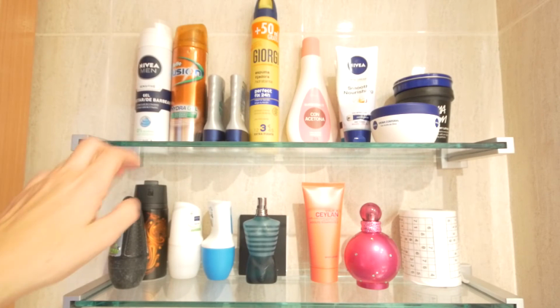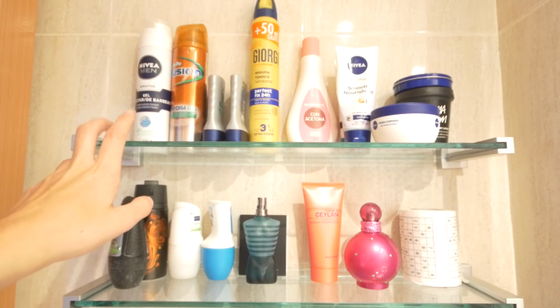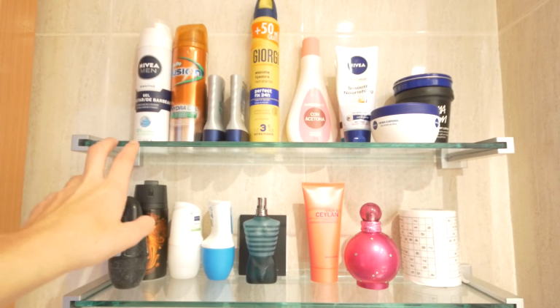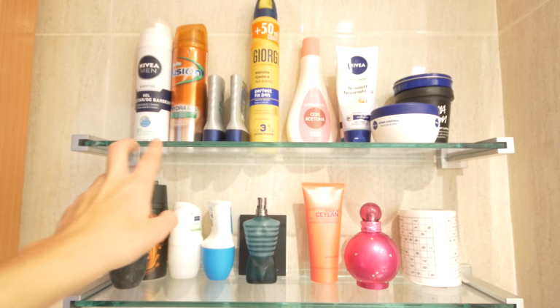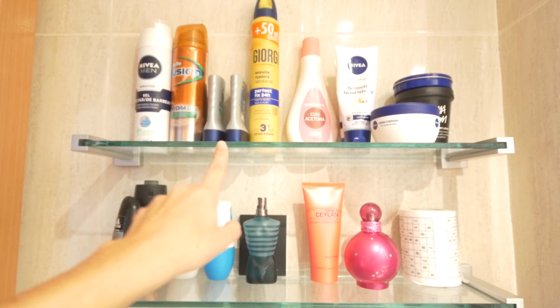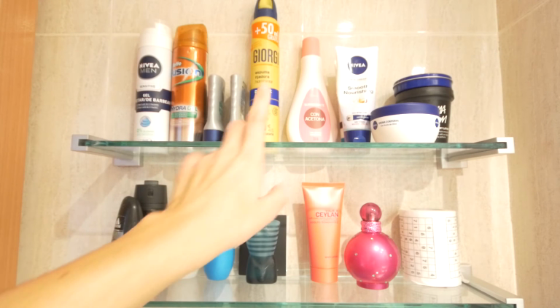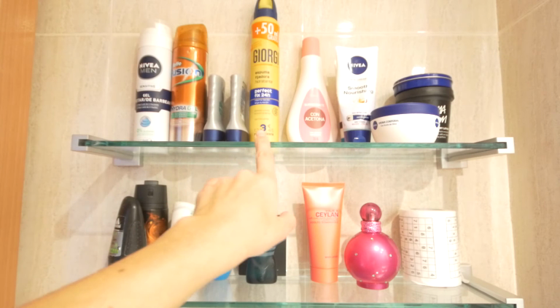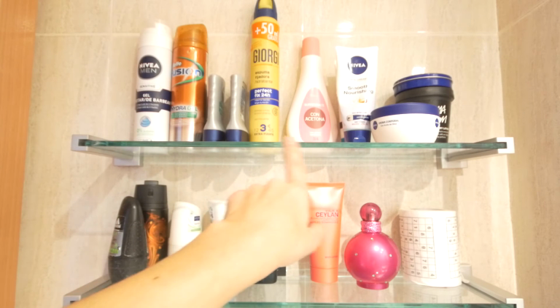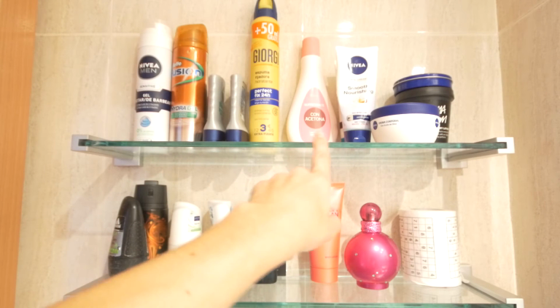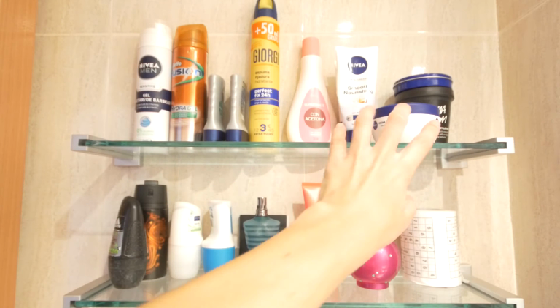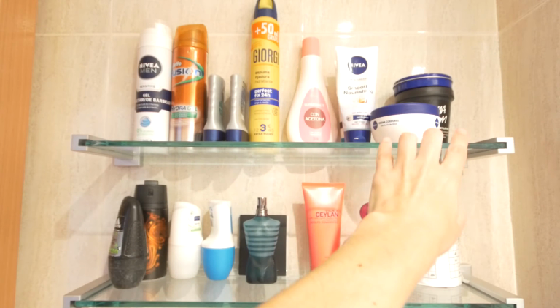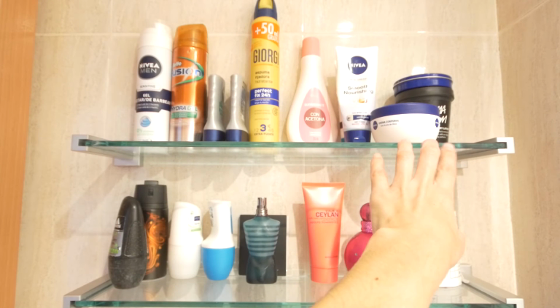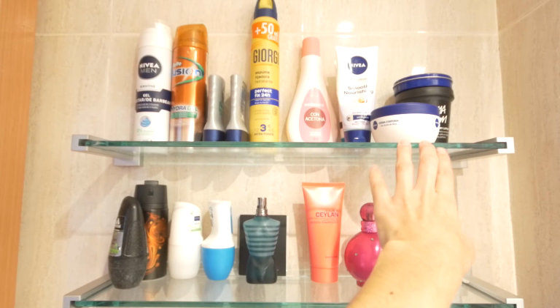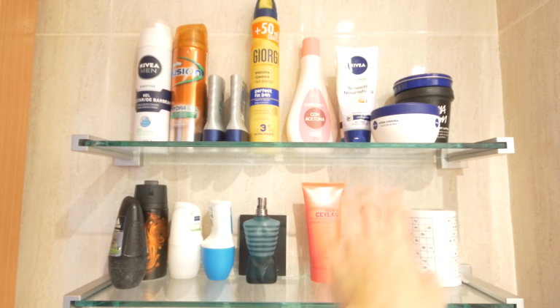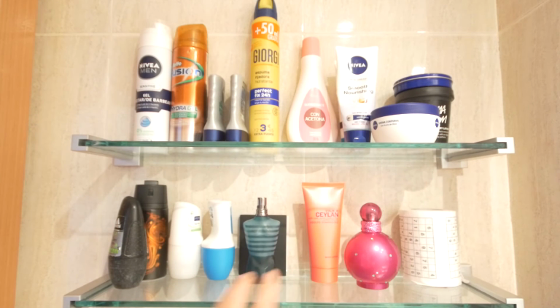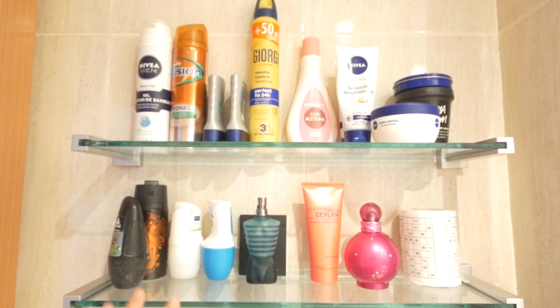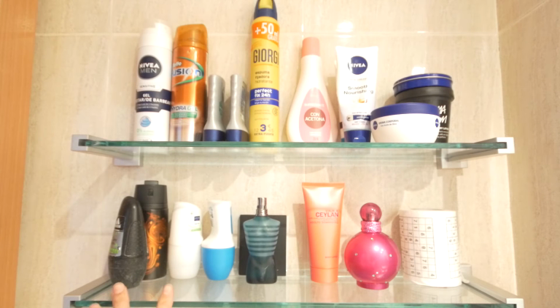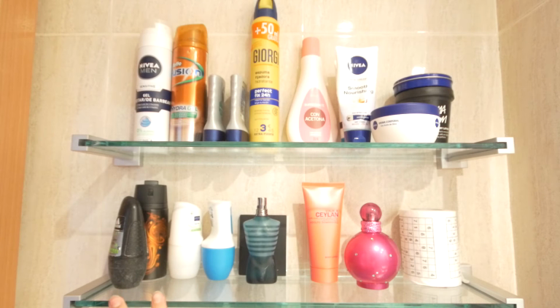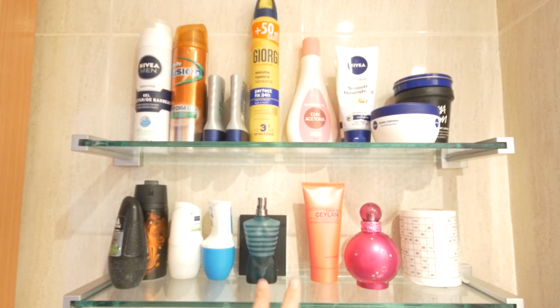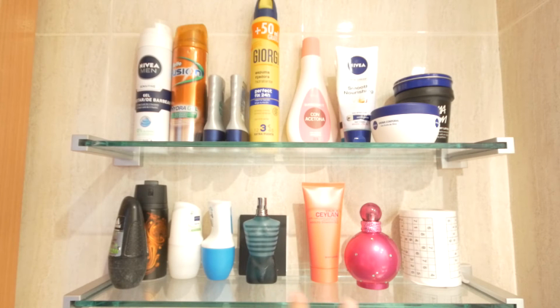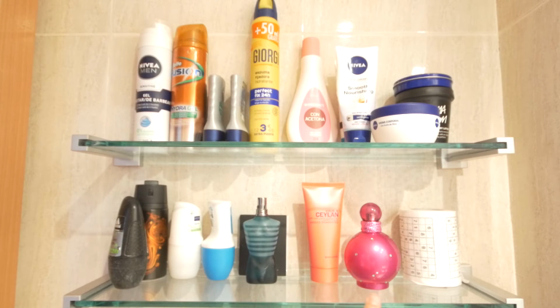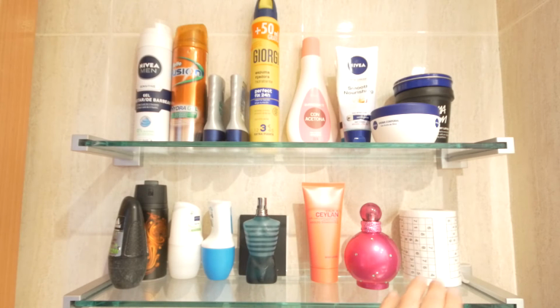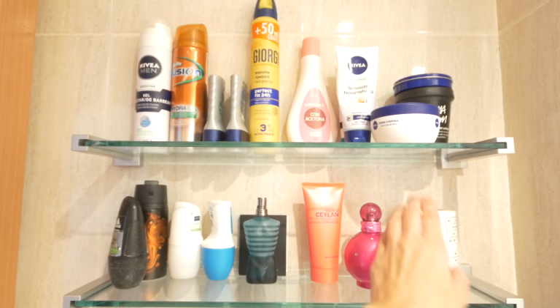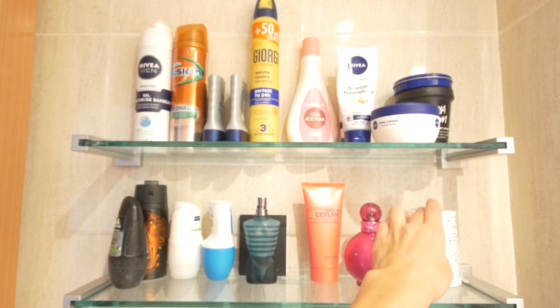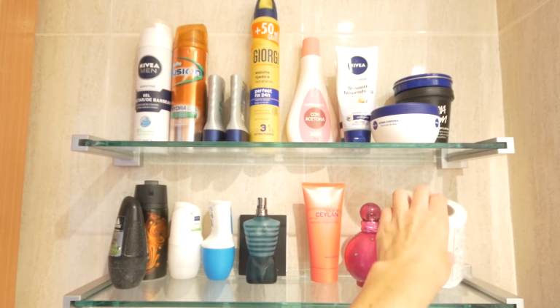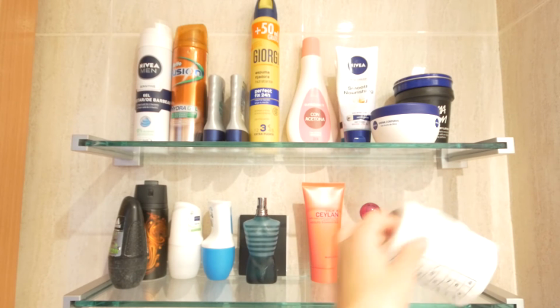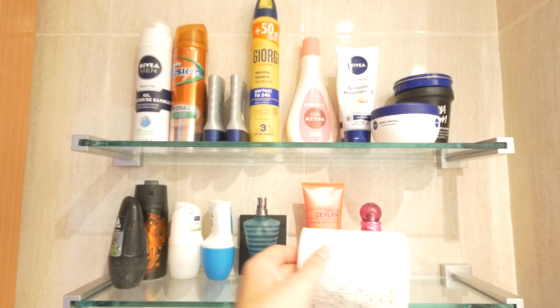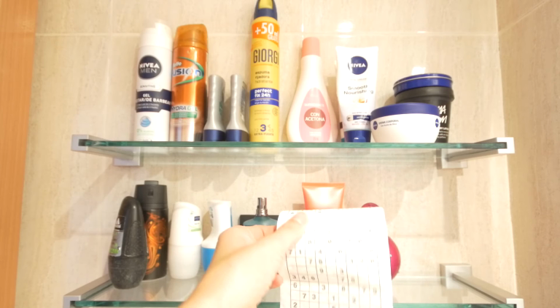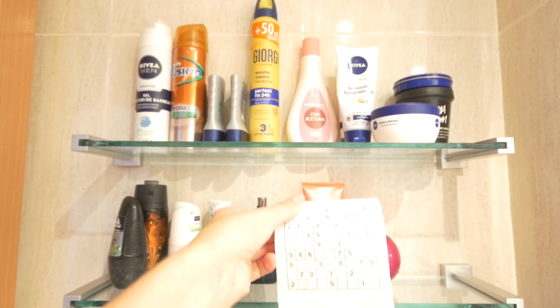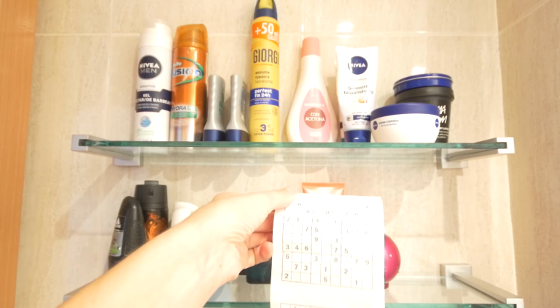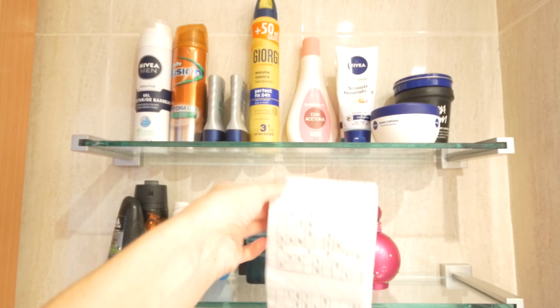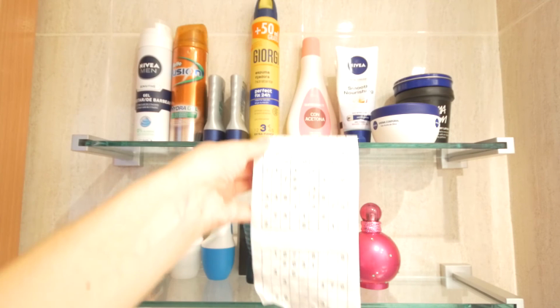There on the shower shelves I have shampoo, shower gel, body oil, etc. — the main stuff for shaving, body creams, deodorant for me and for him, perfumes, and this toilet paper roll holder.